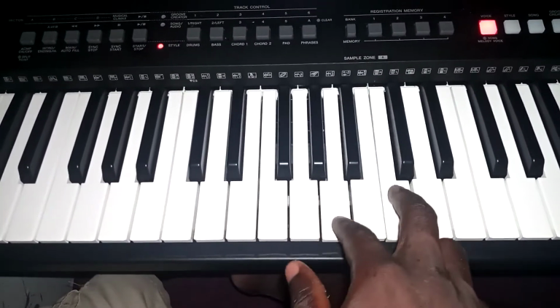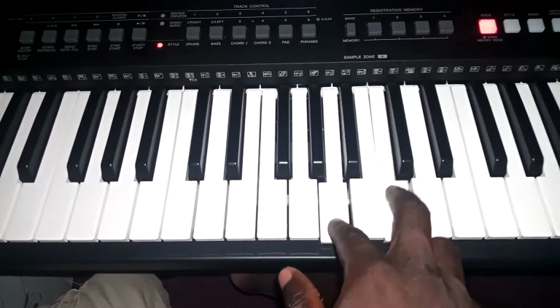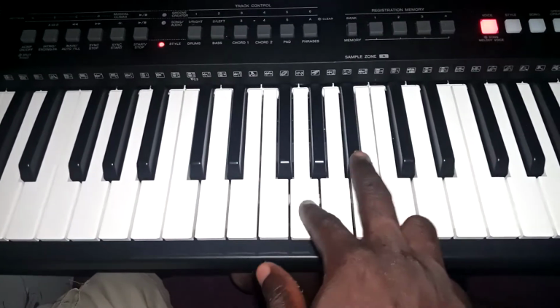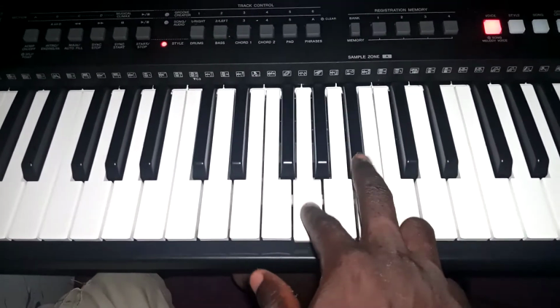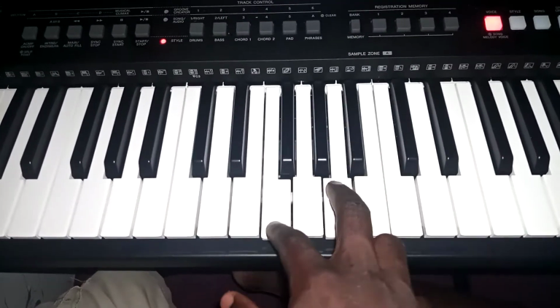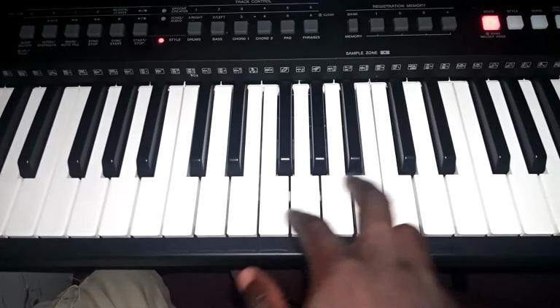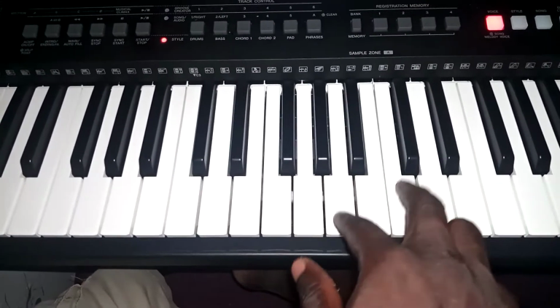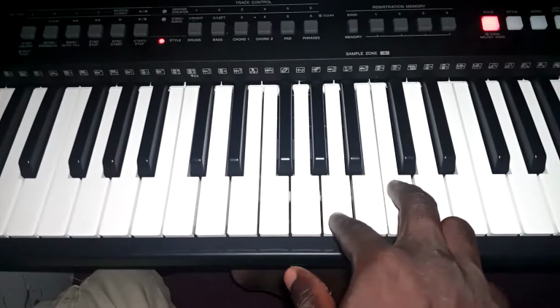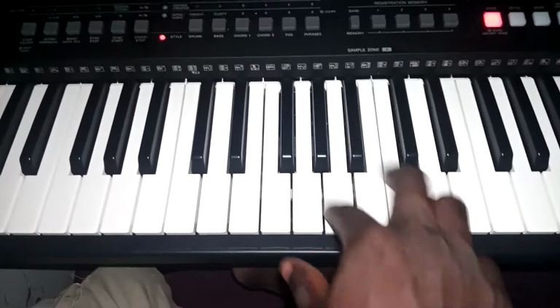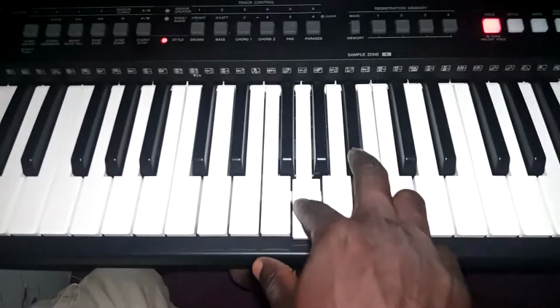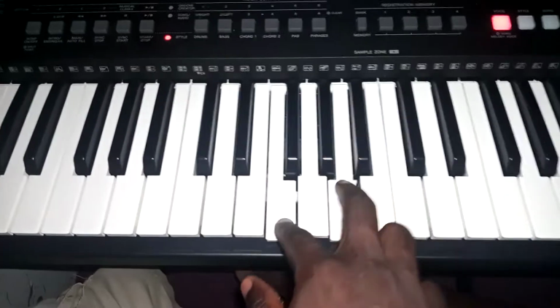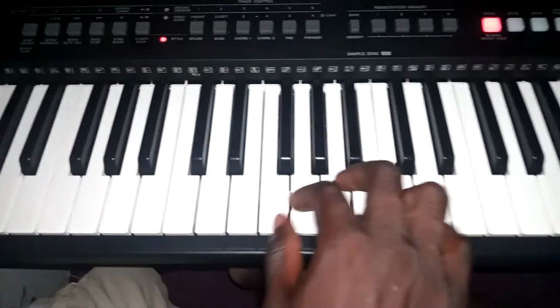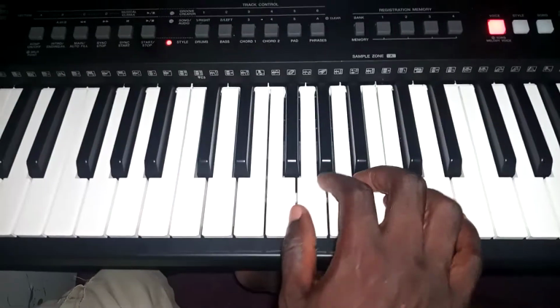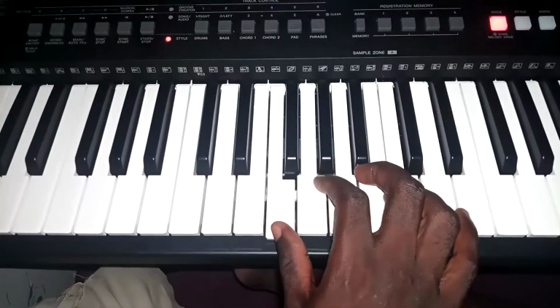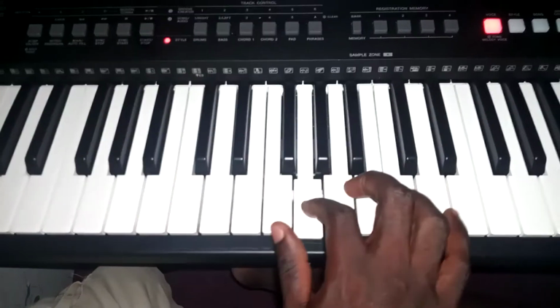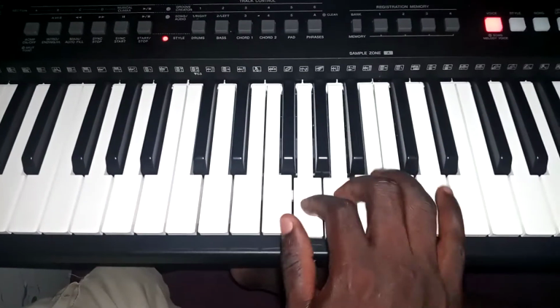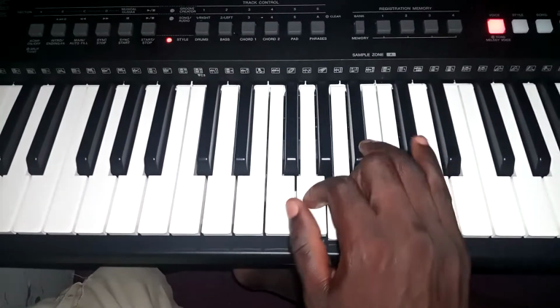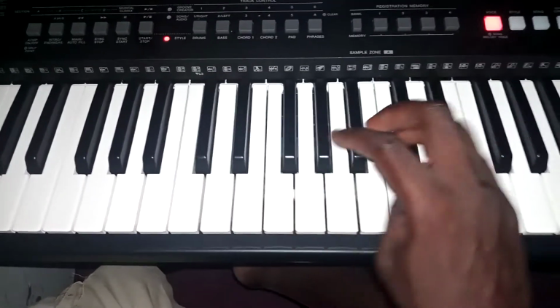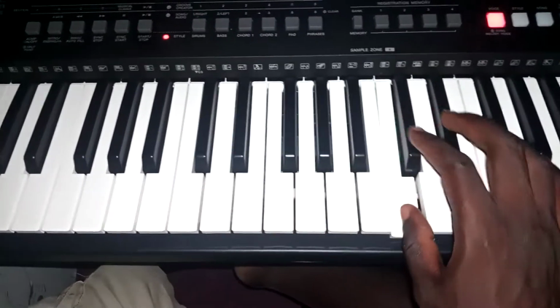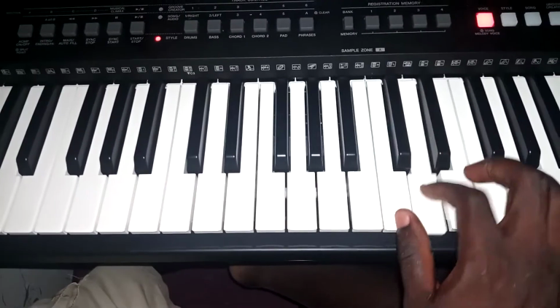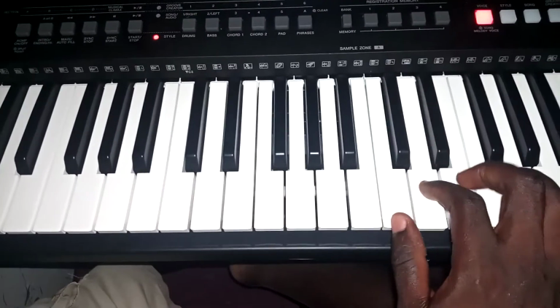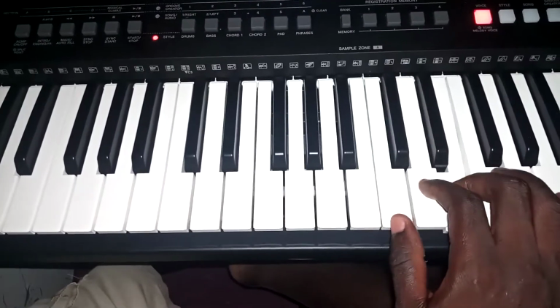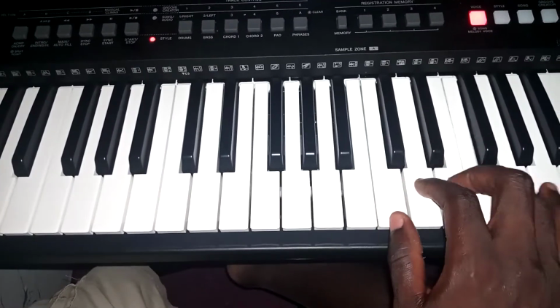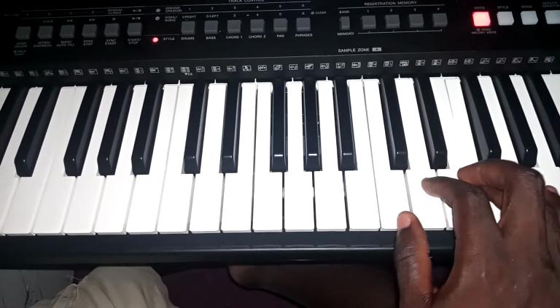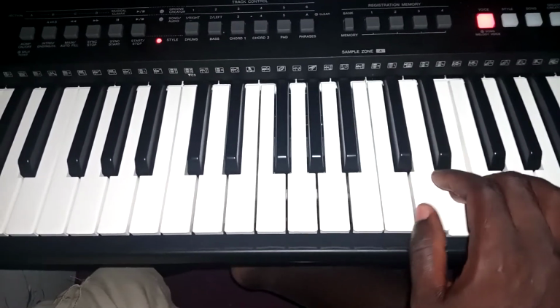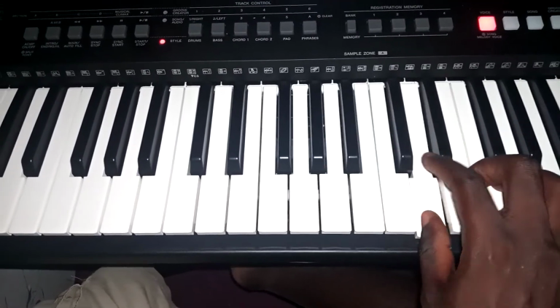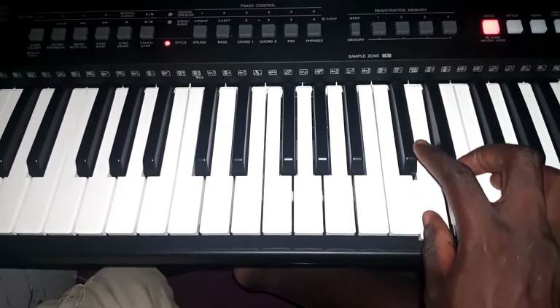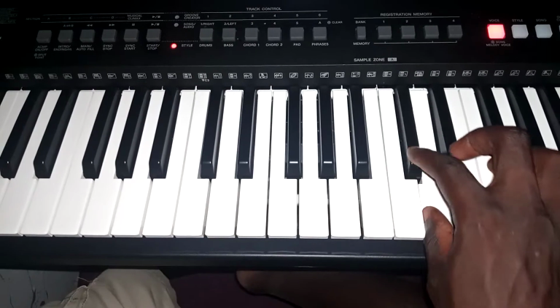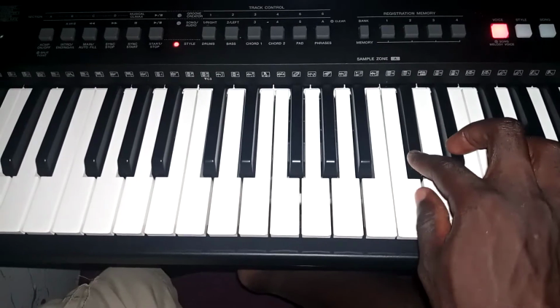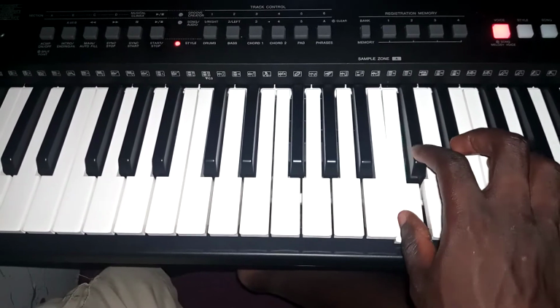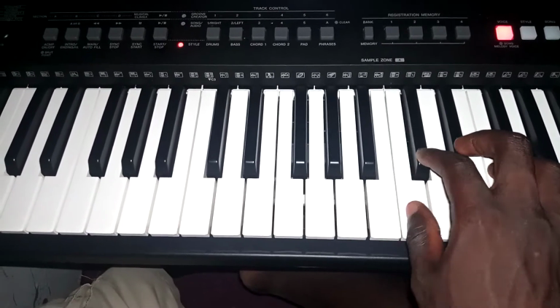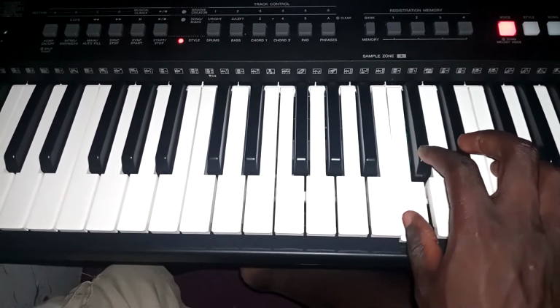Mi, re, do, mi, mi, re, do, do, re, mi, fa, su, la, ti, do, ti, la, si, su, su.